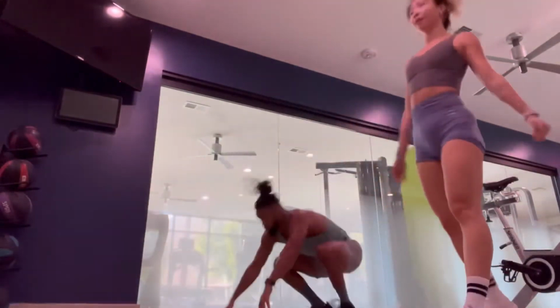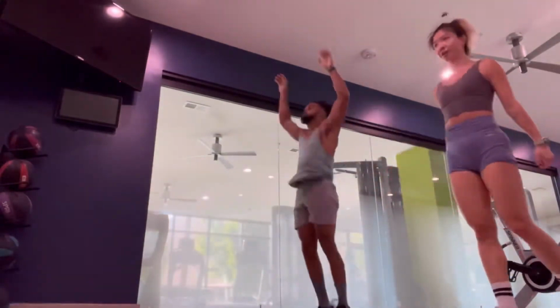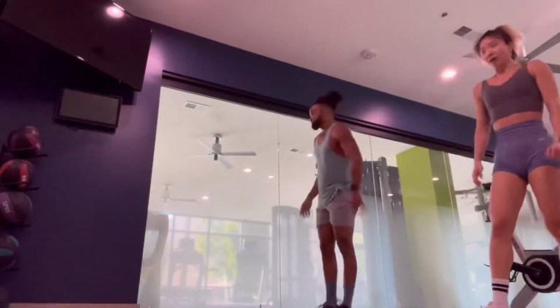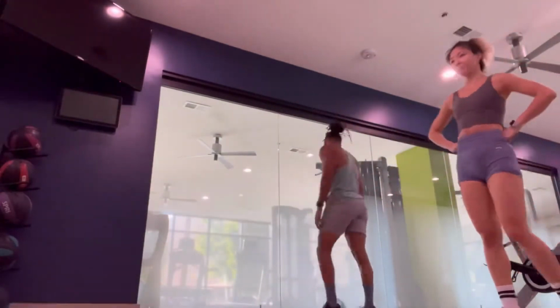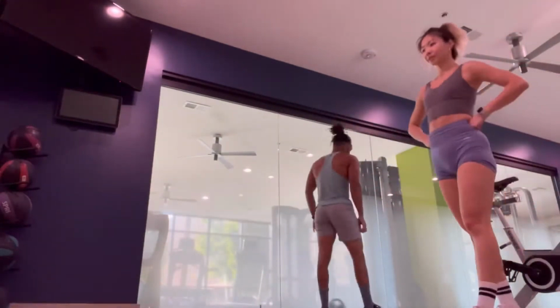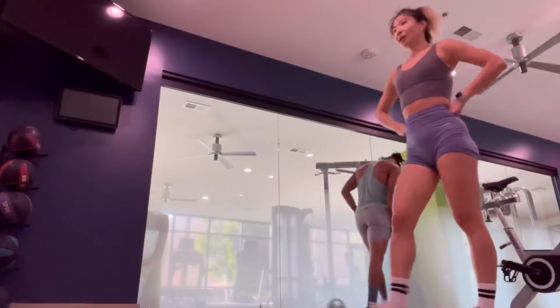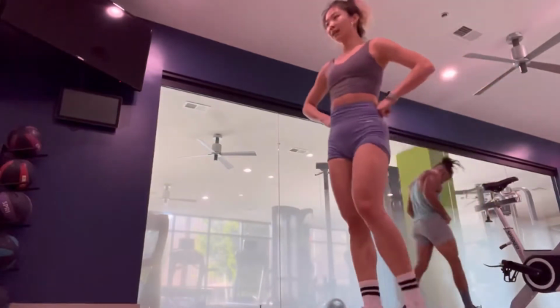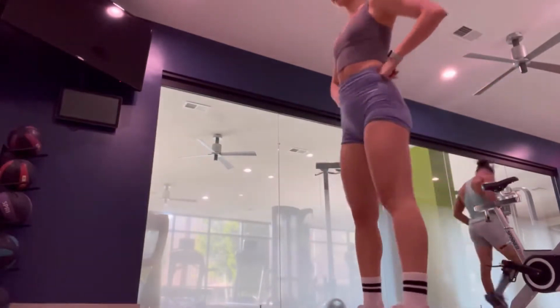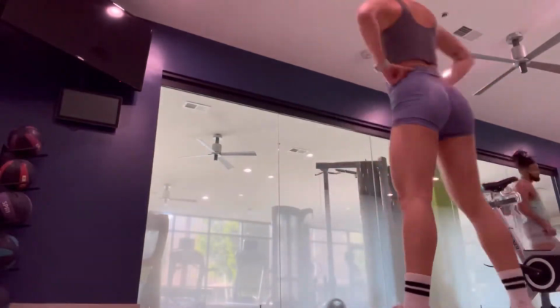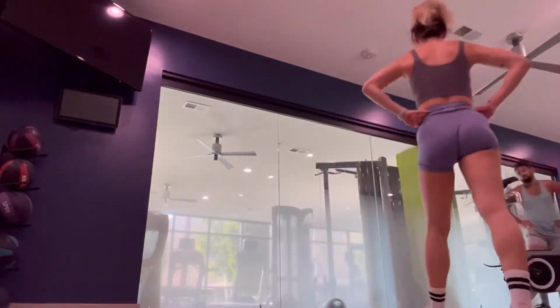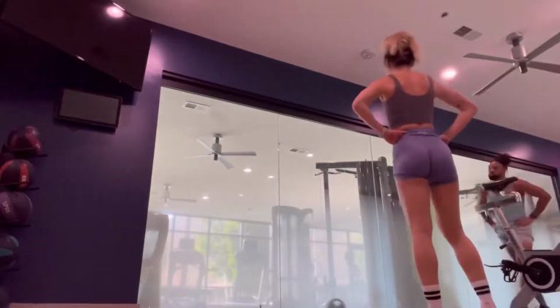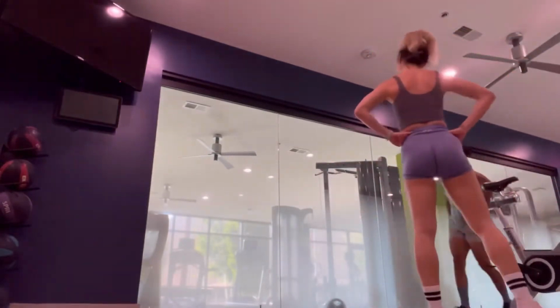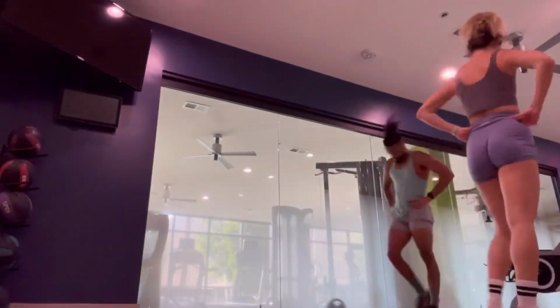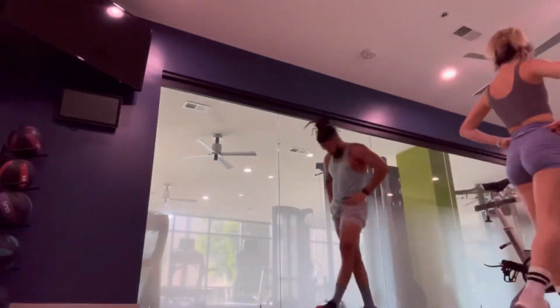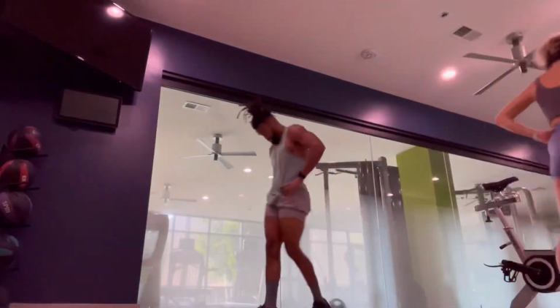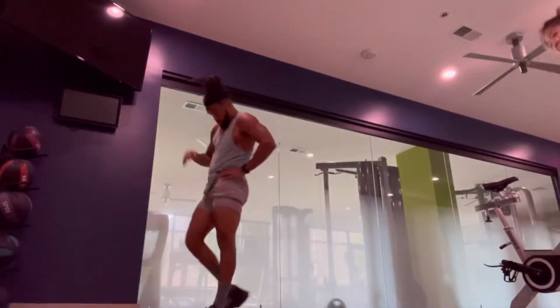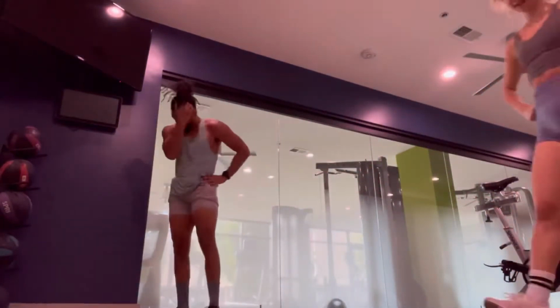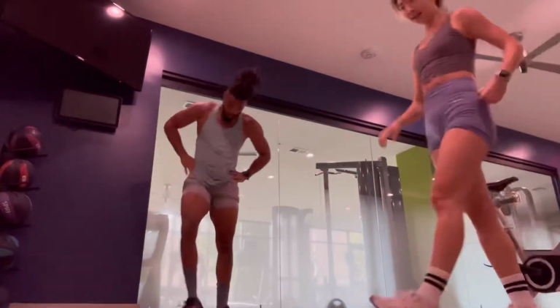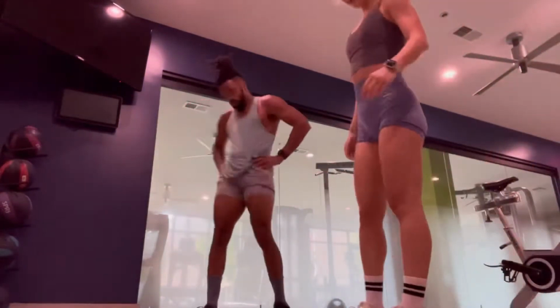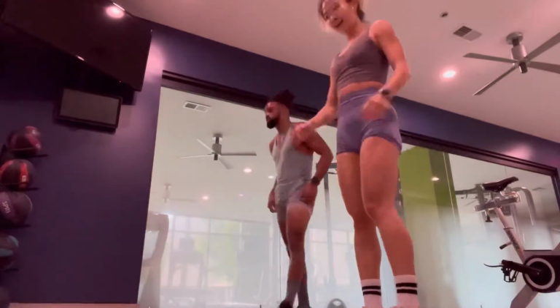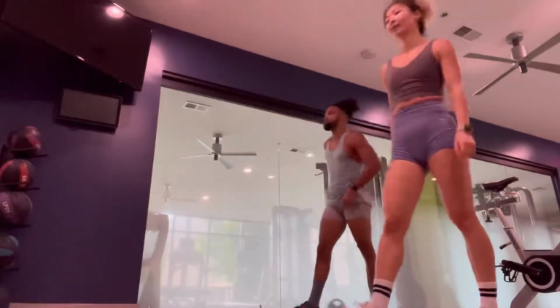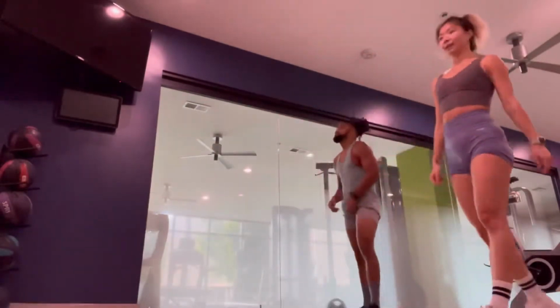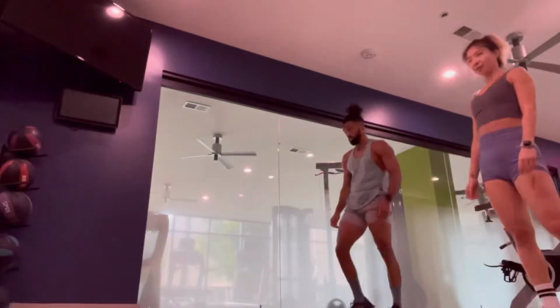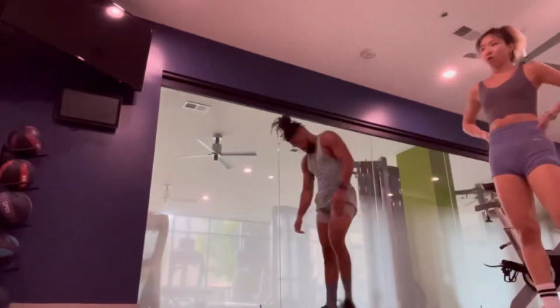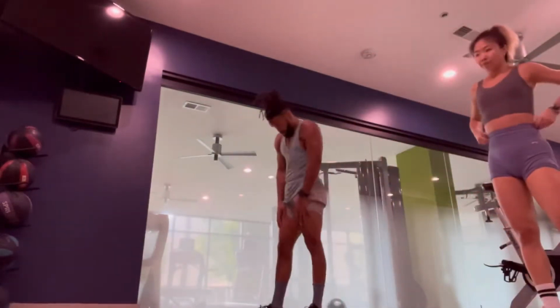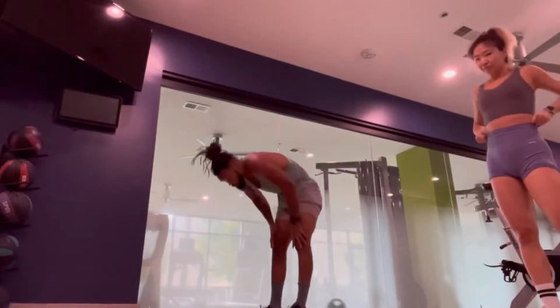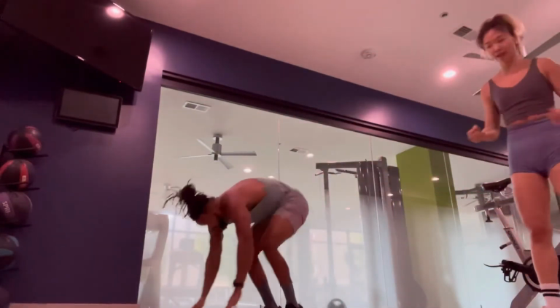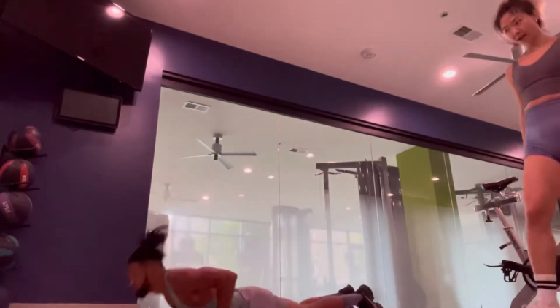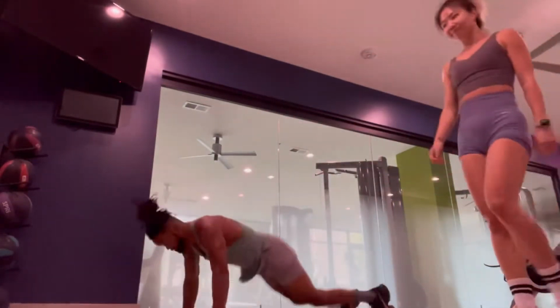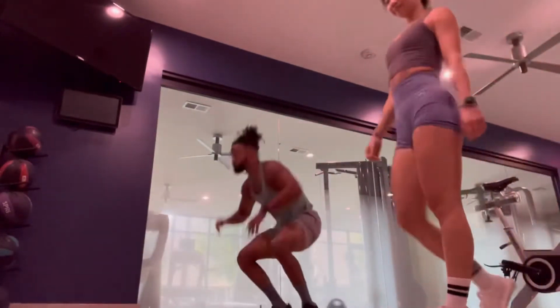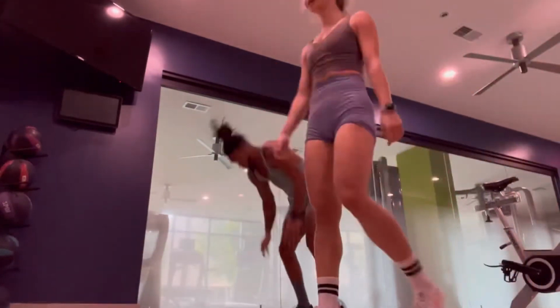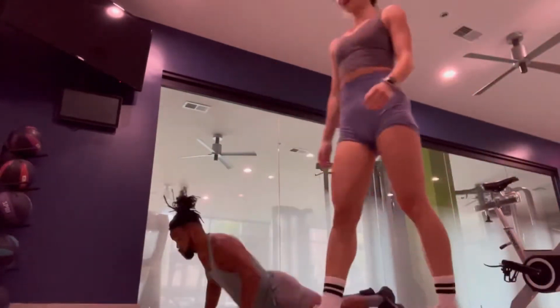Once you get to about 20 or 30 of them, man, it starts to hurt. It's definitely a full body workout — you definitely feel the whole thing.